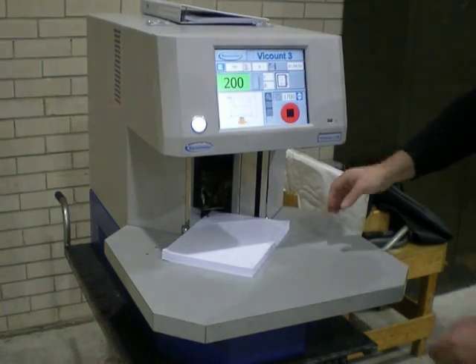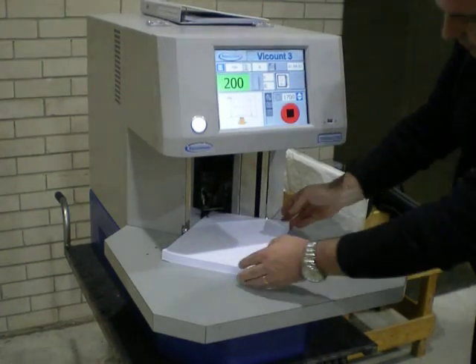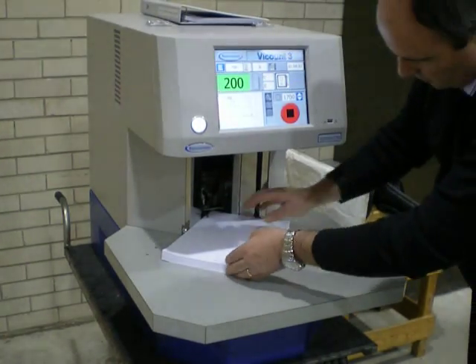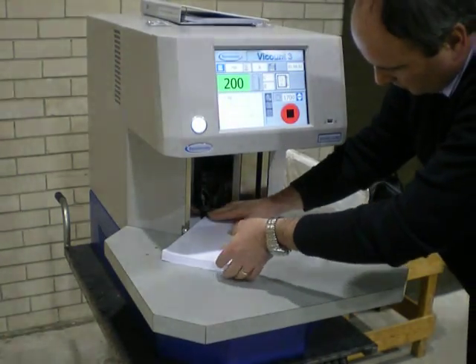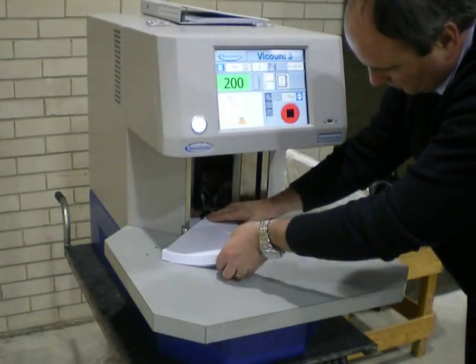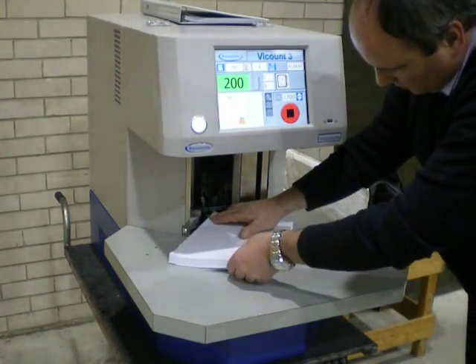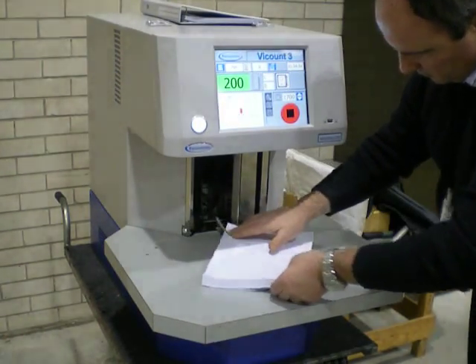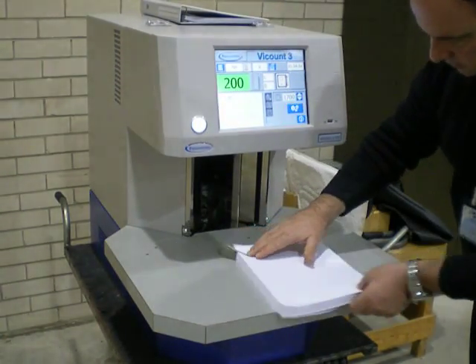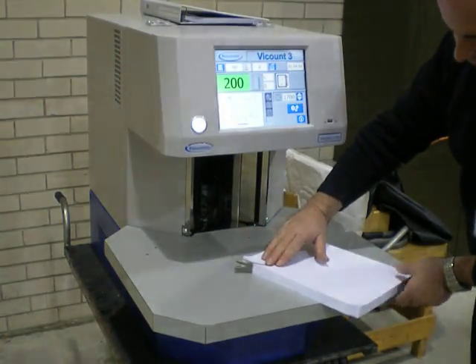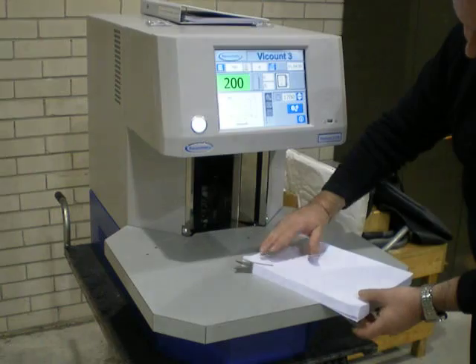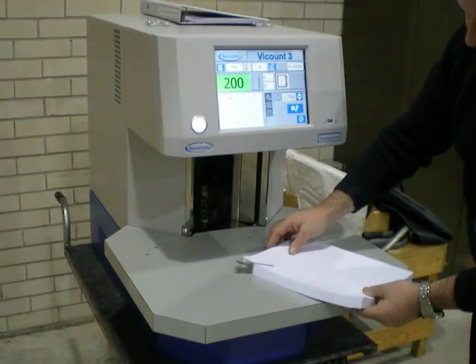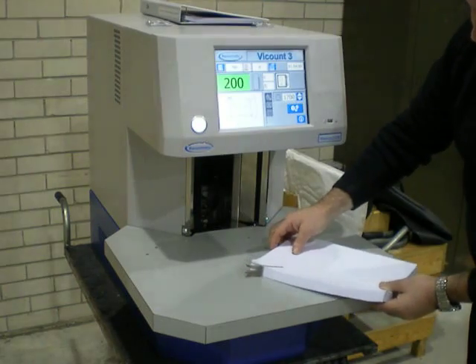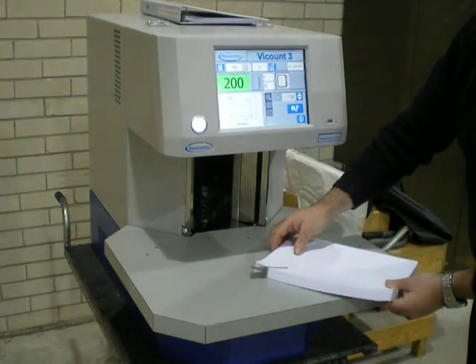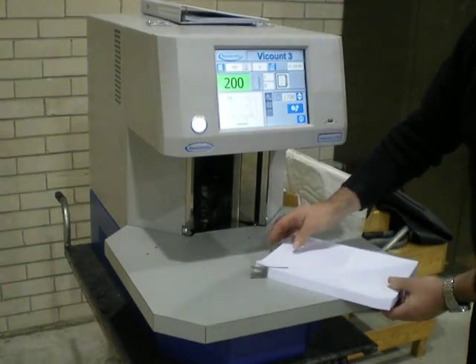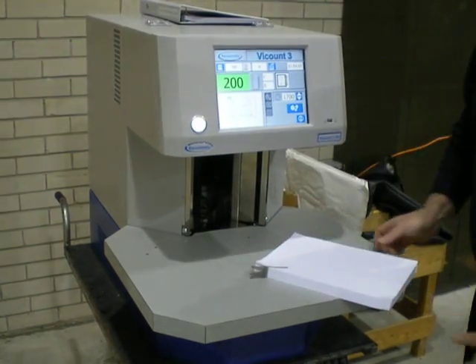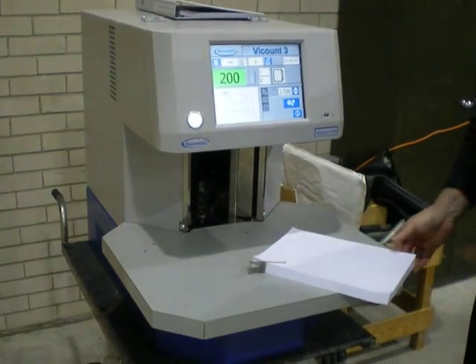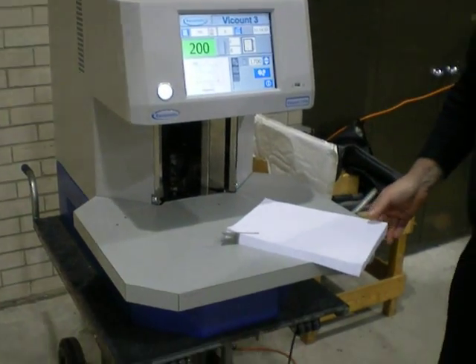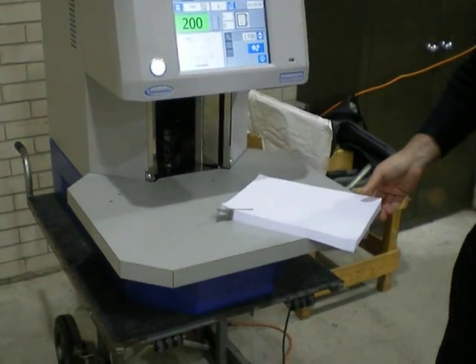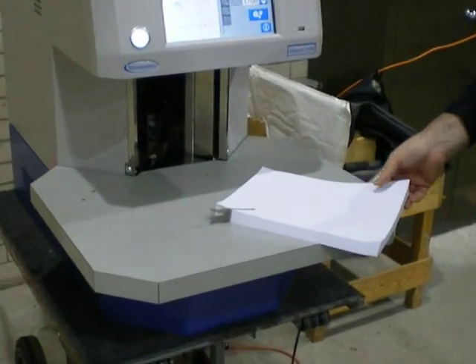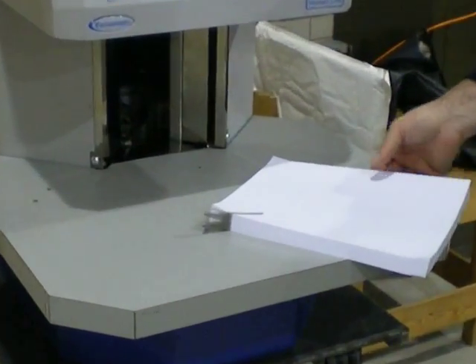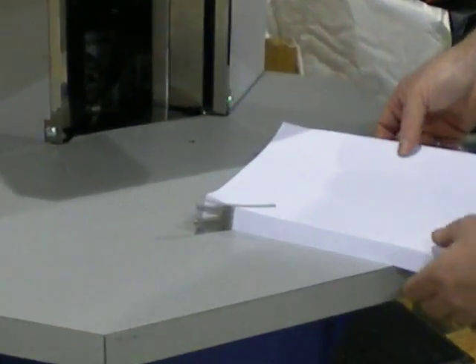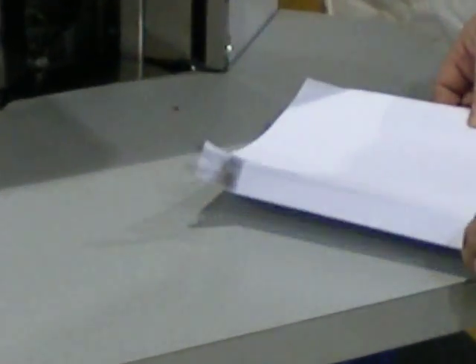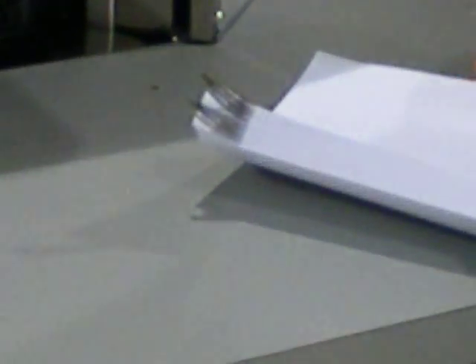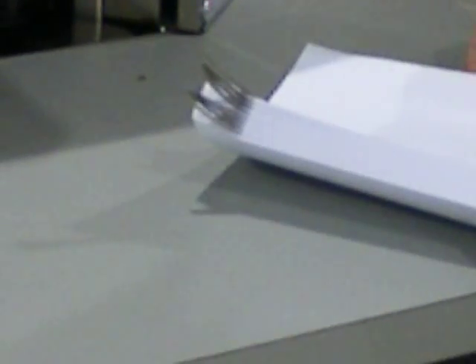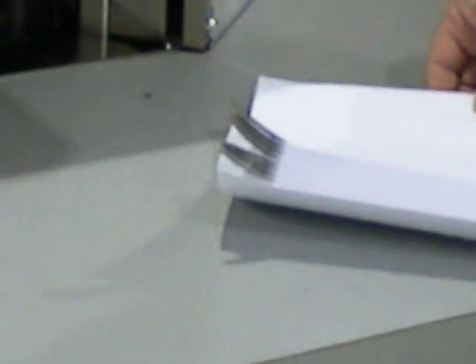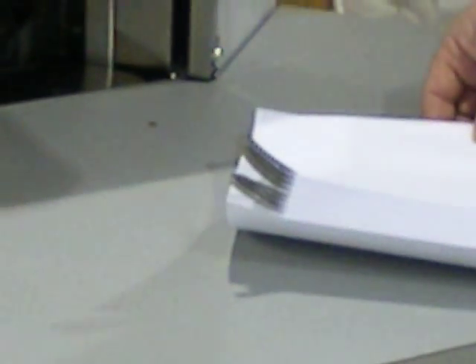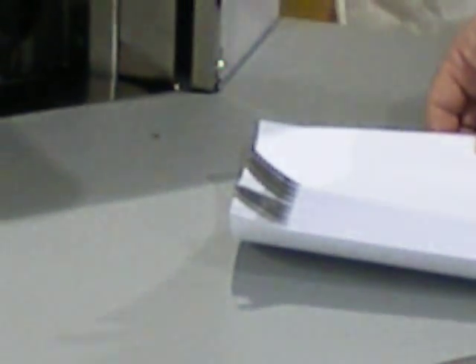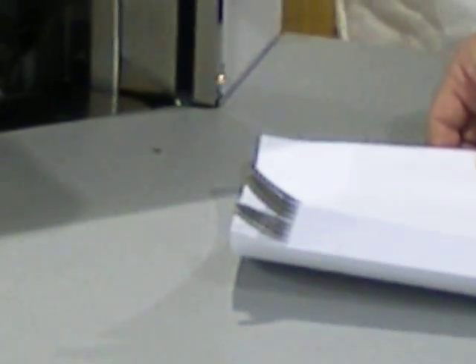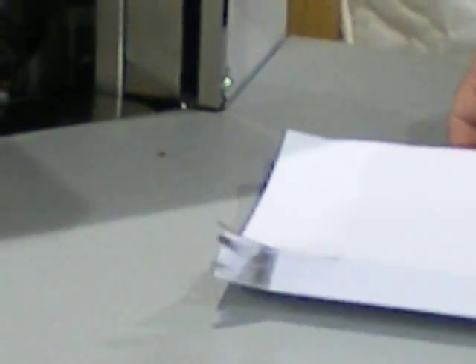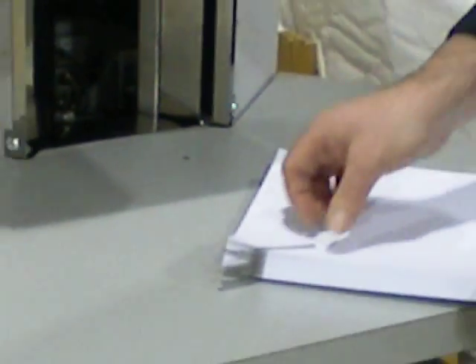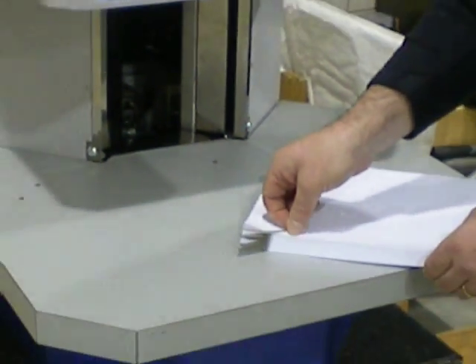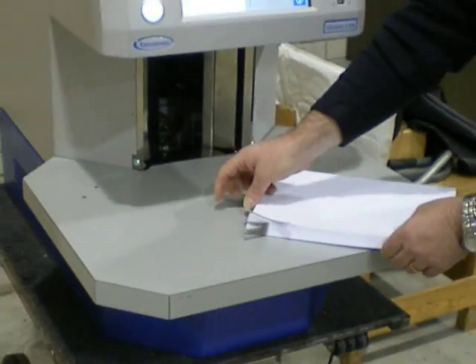Carefully remove the pile. The tabs will protrude from the corner in the batch quantity required.